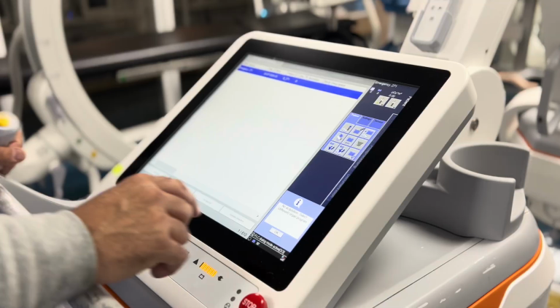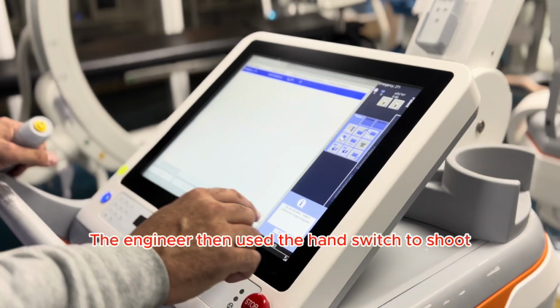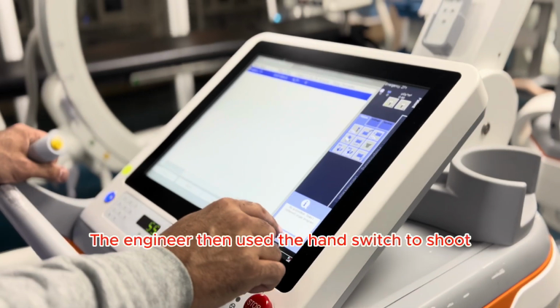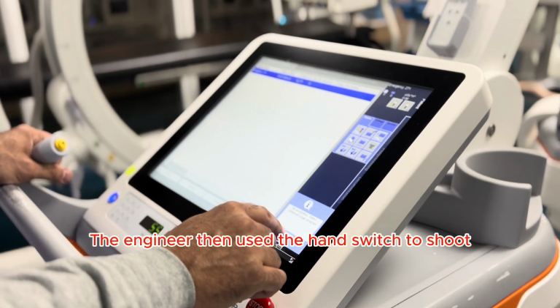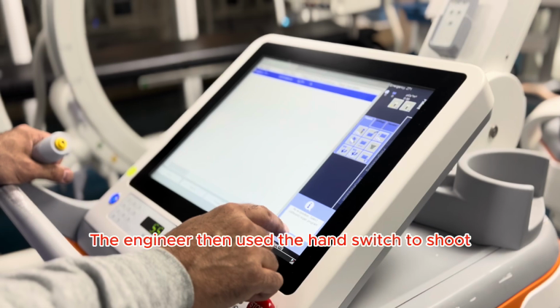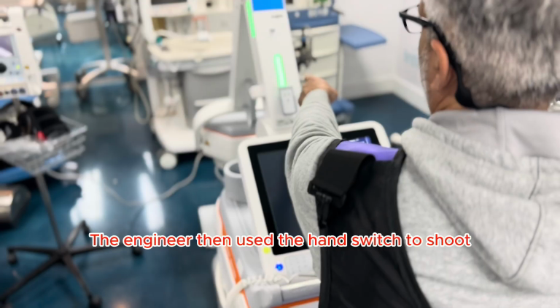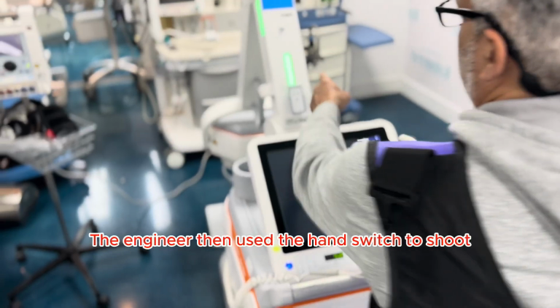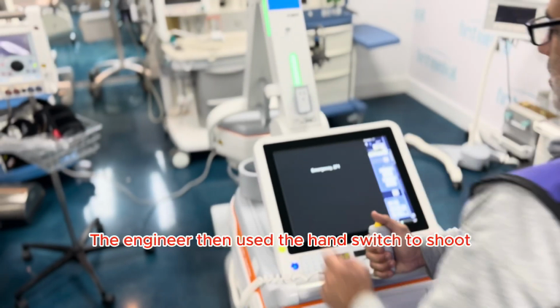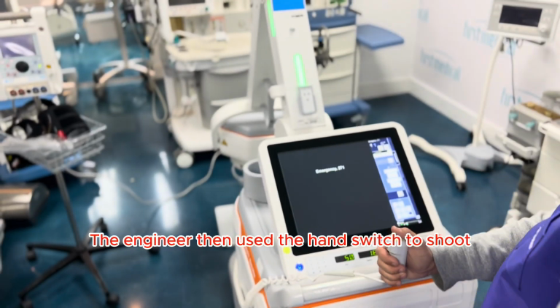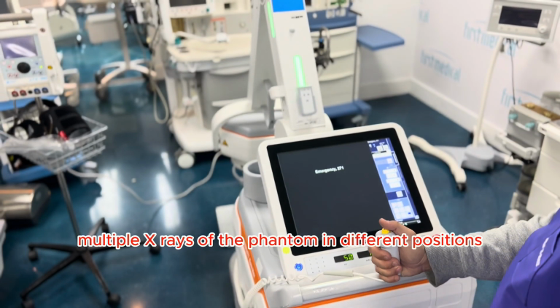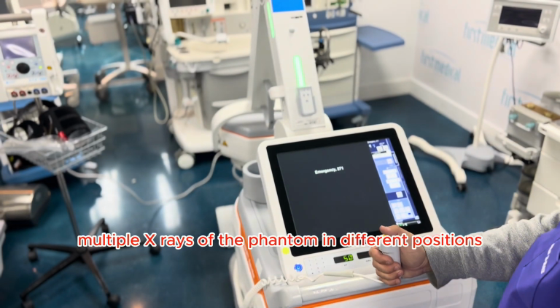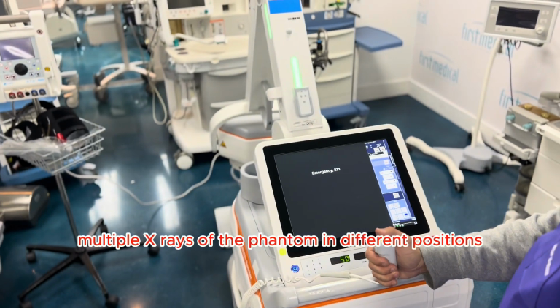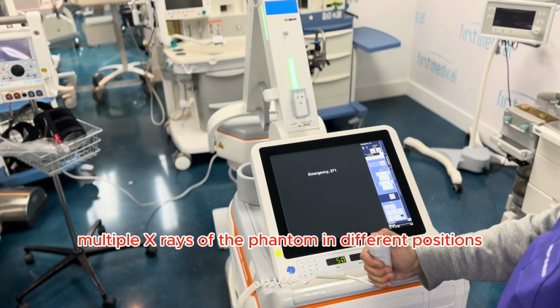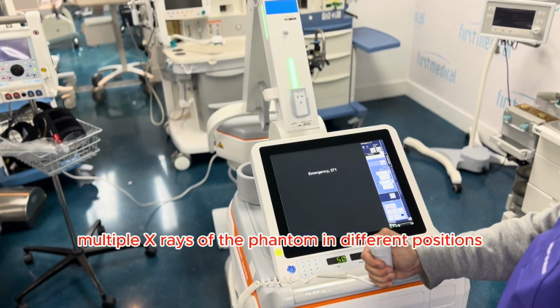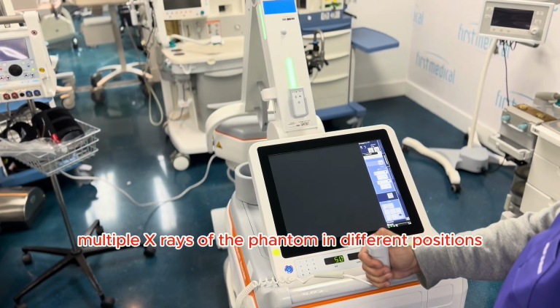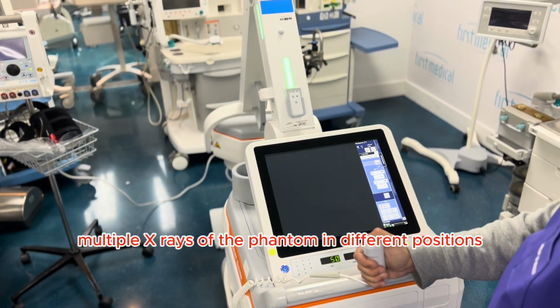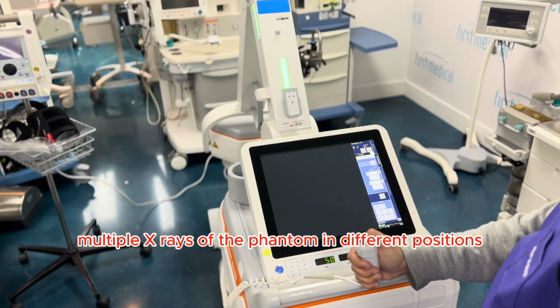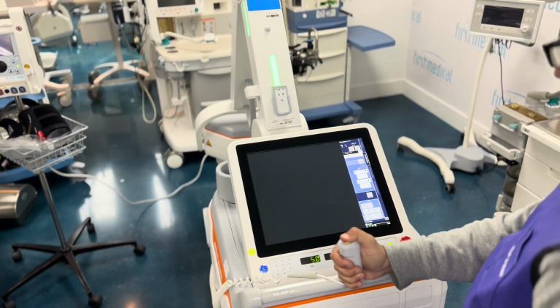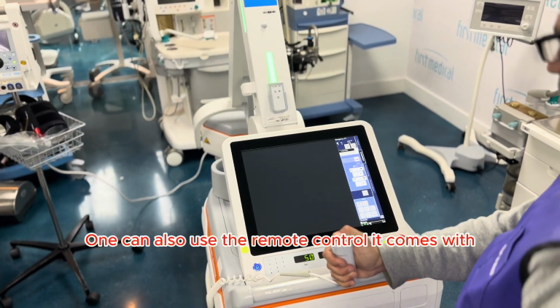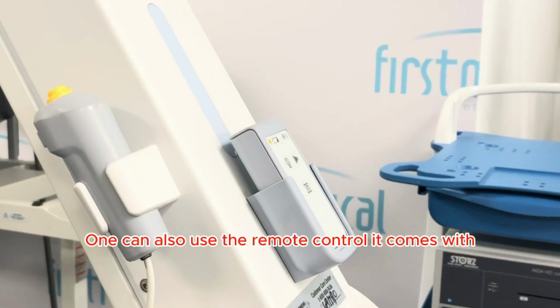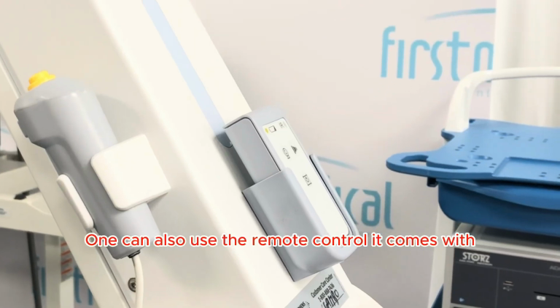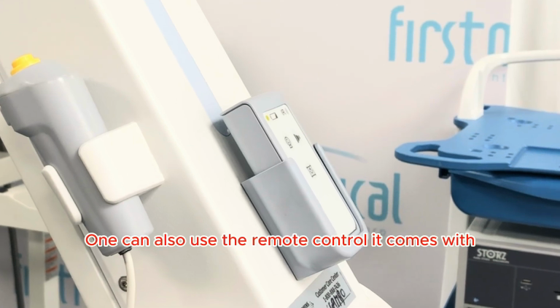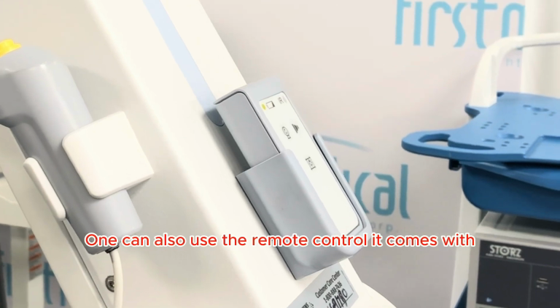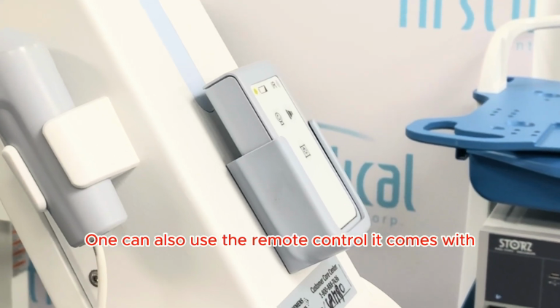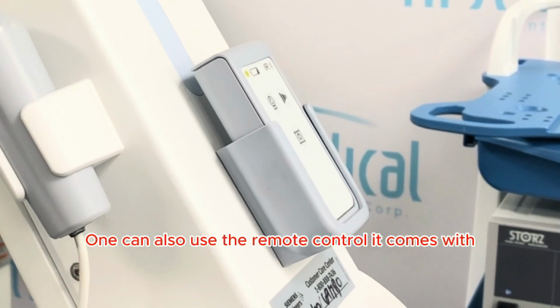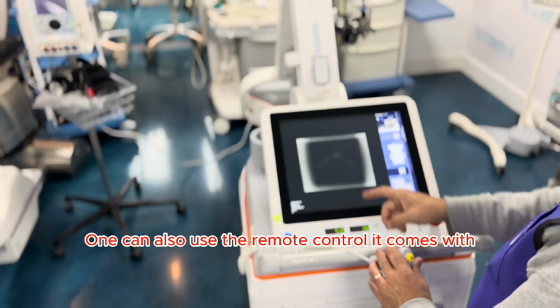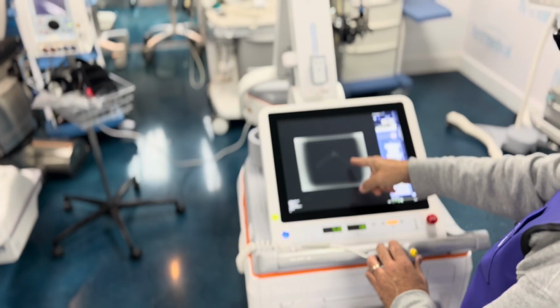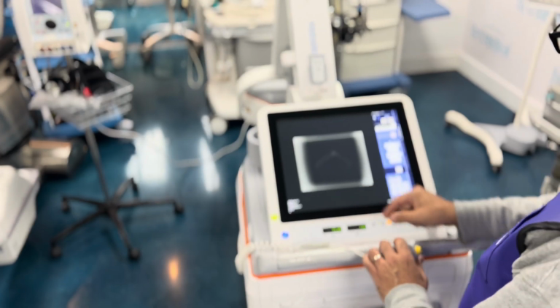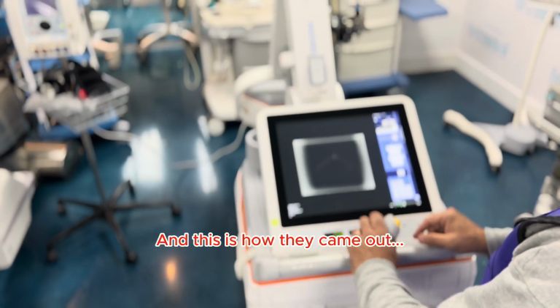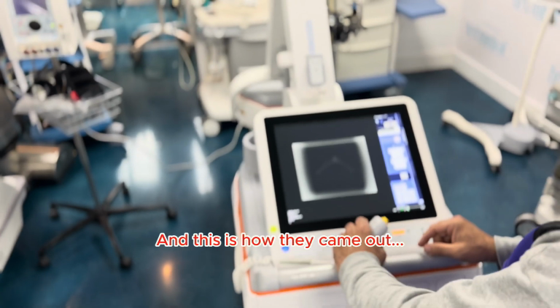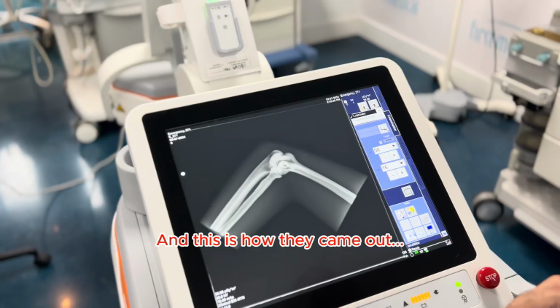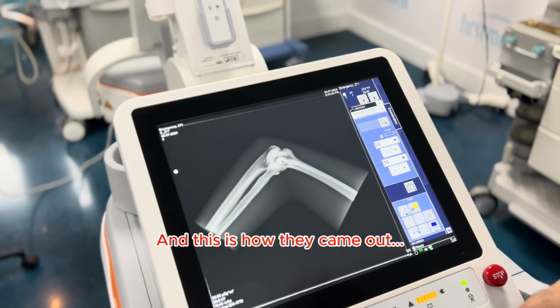The engineer then used the hand switch to shoot multiple x-rays of the phantom in different positions. One can also use the remote control it comes with. And this is how they came out.